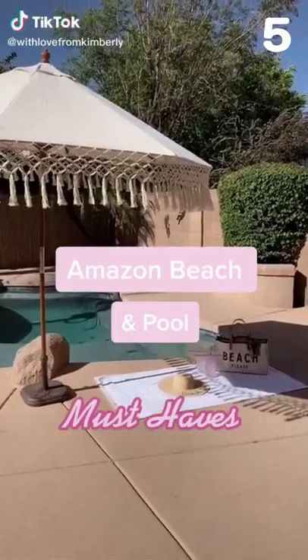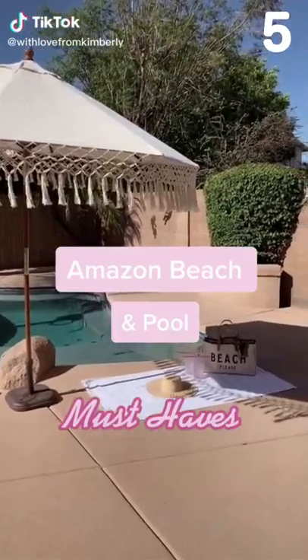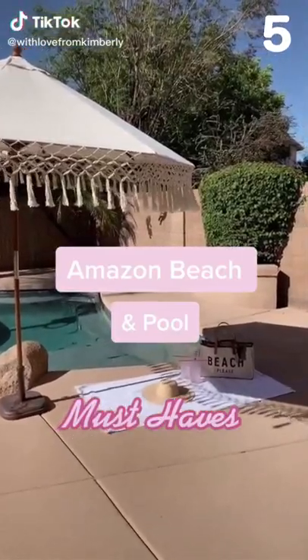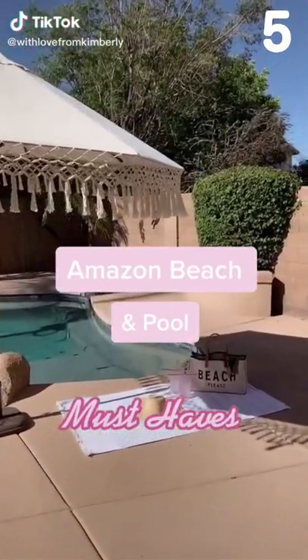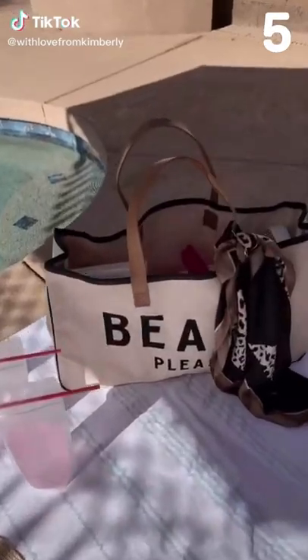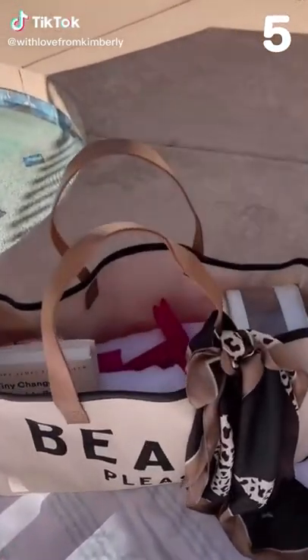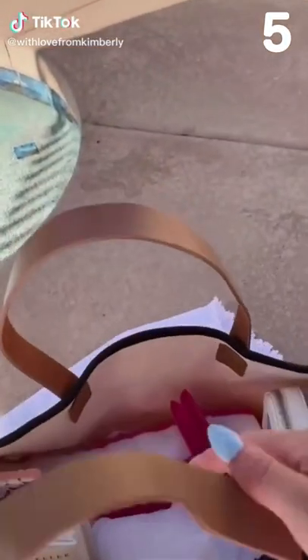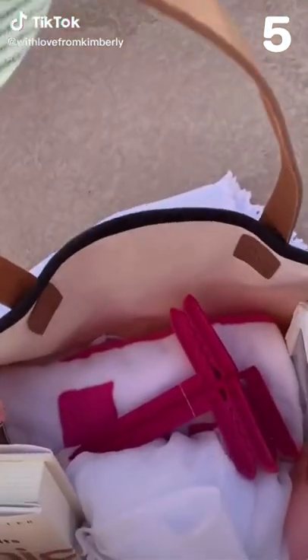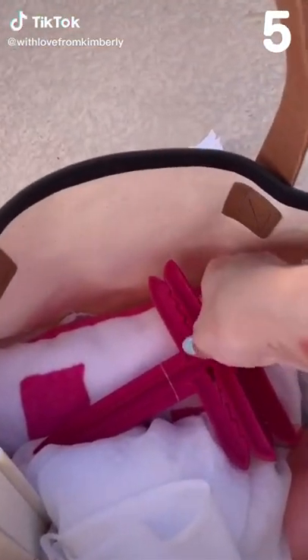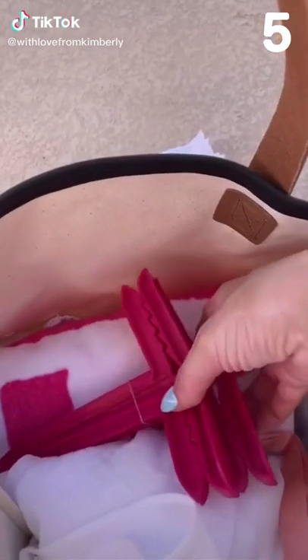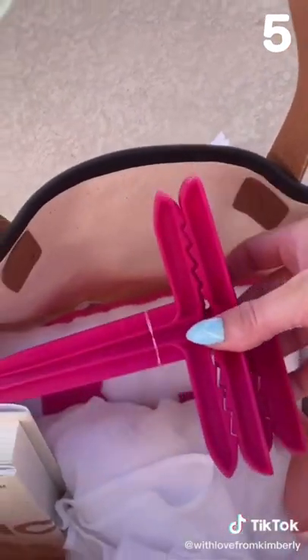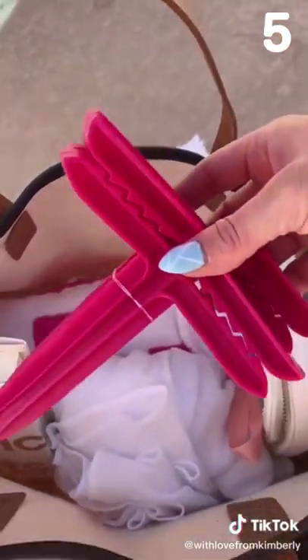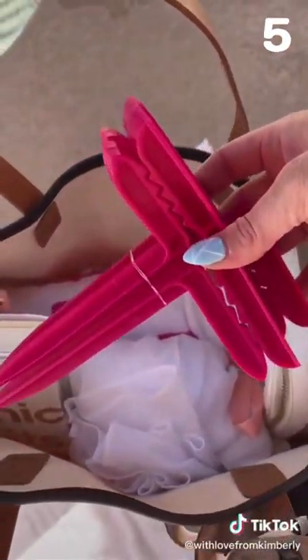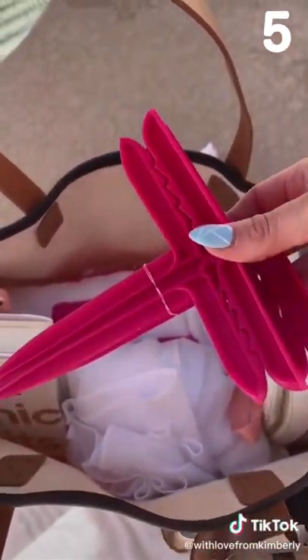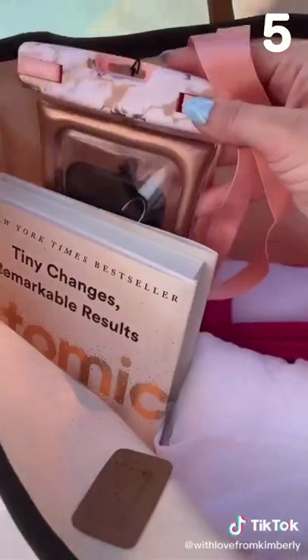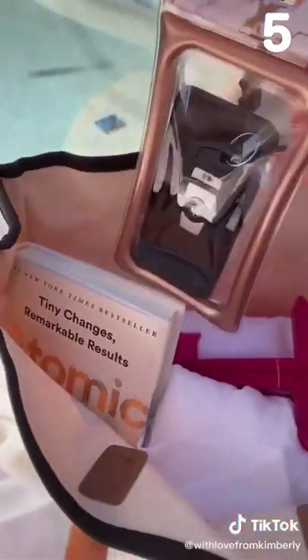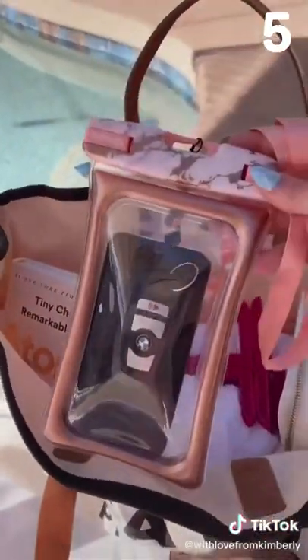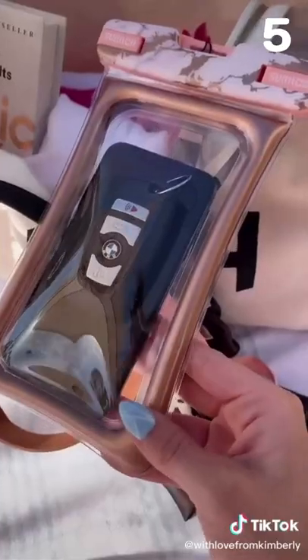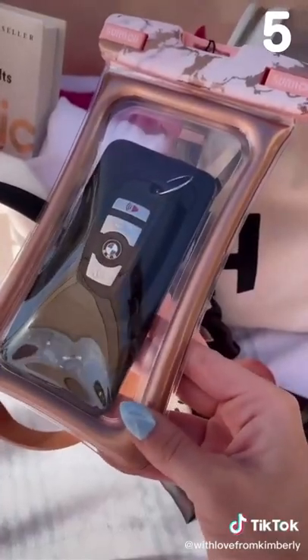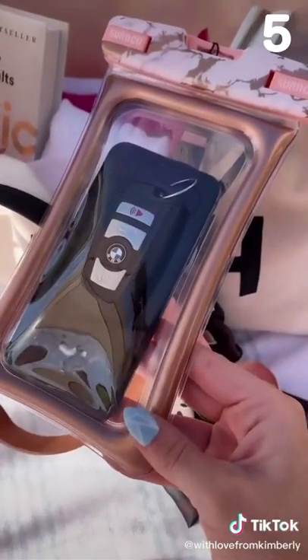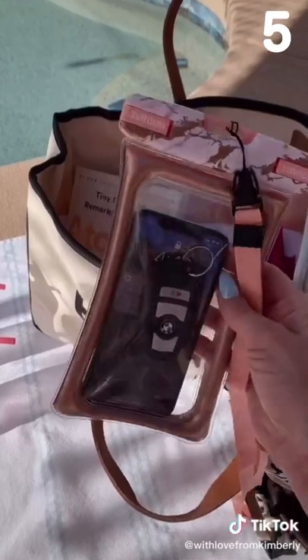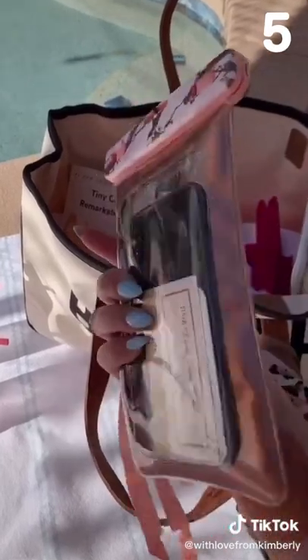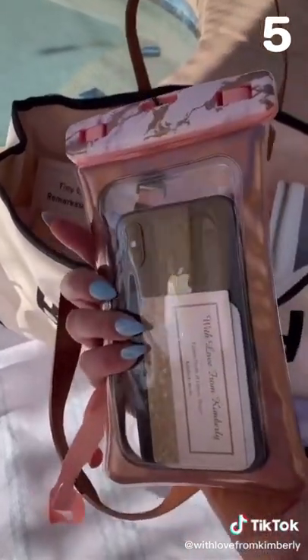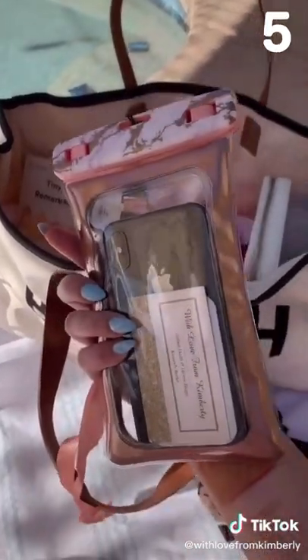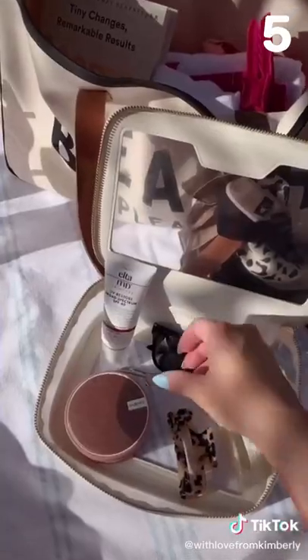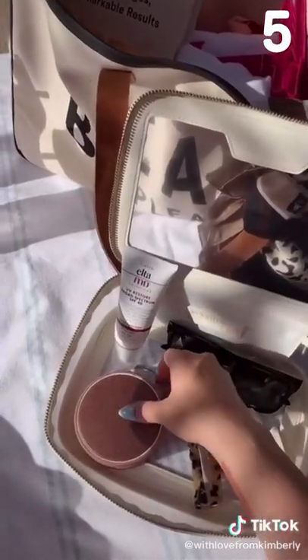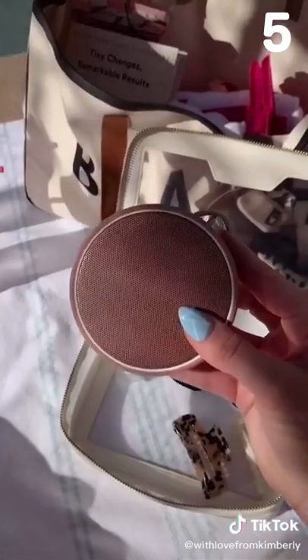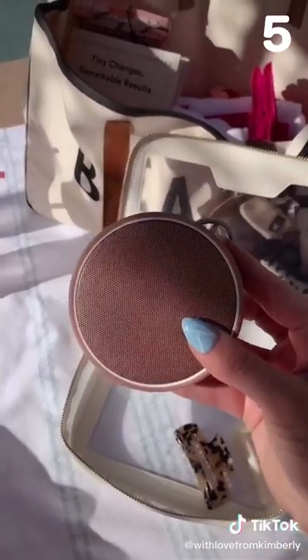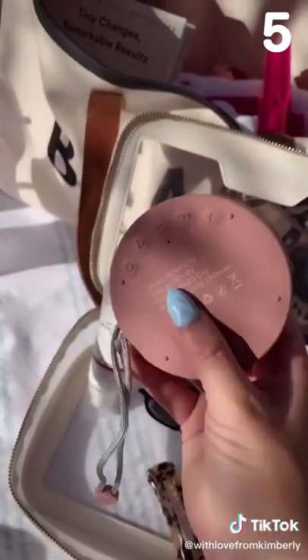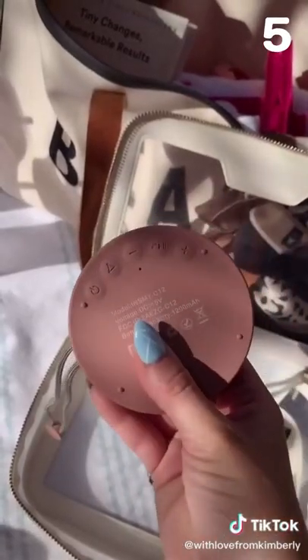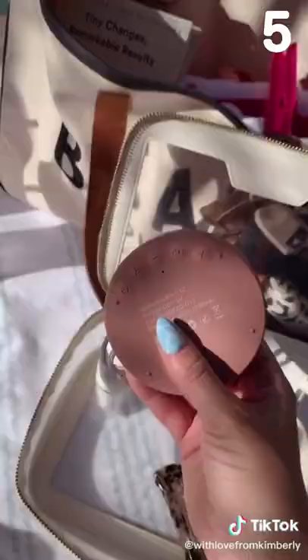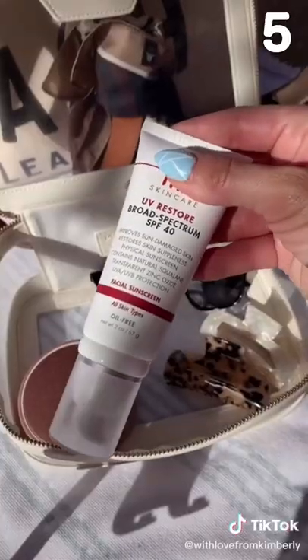Amazon beach and pool must-haves. If you're going to the beach, these towel stakes keep your beach towels in place and they're under $10. This waterproof floating phone case won't sink and it's big enough to hold all of your essentials. This Bluetooth speaker is also waterproof and has a 12-hour playtime.